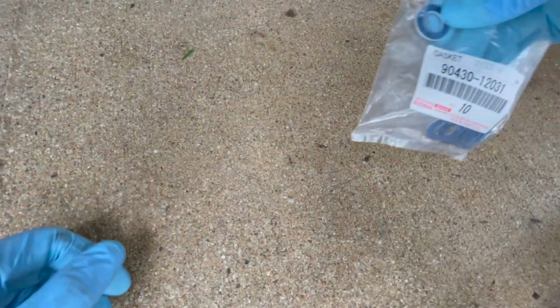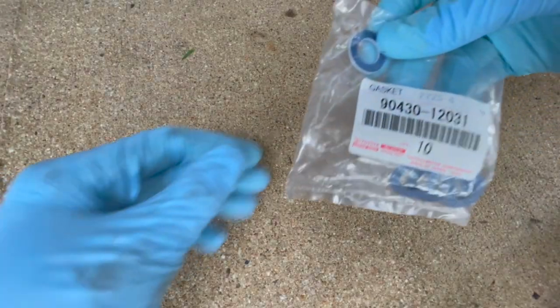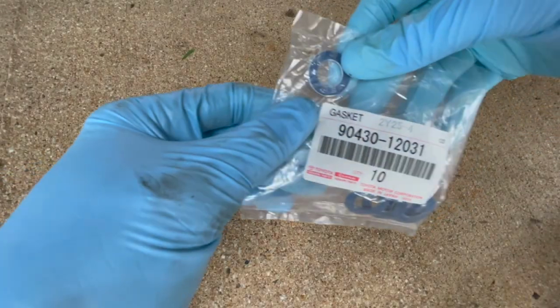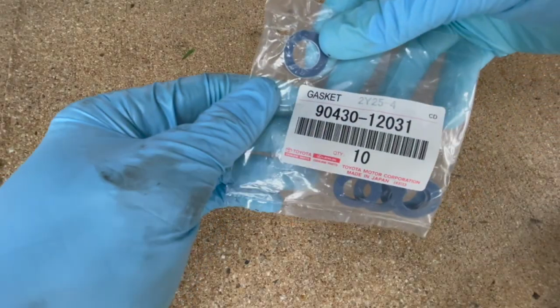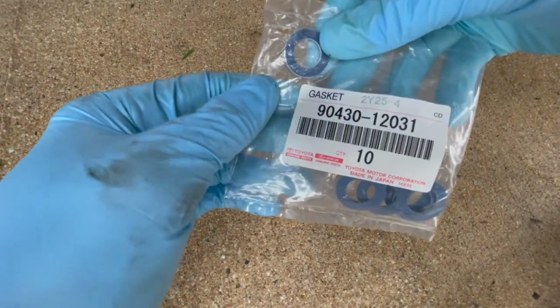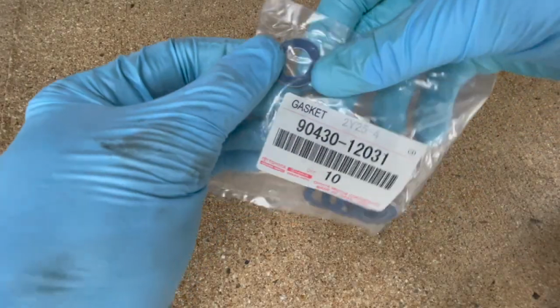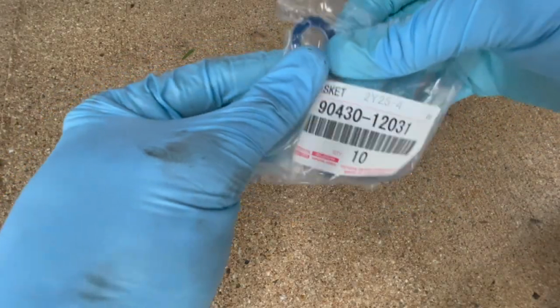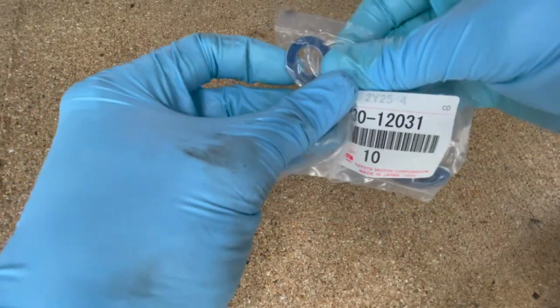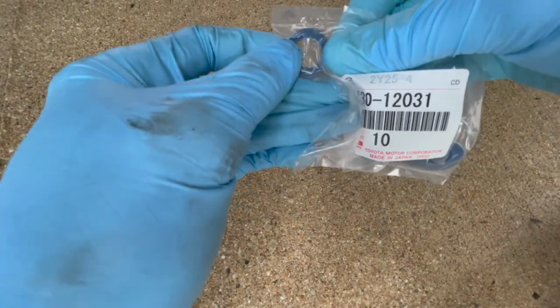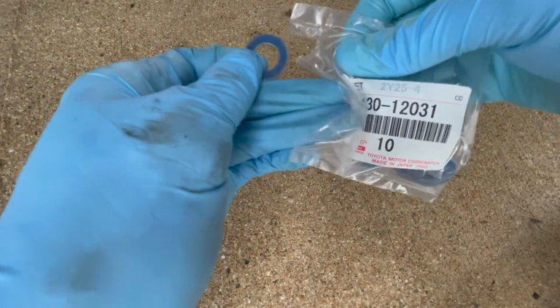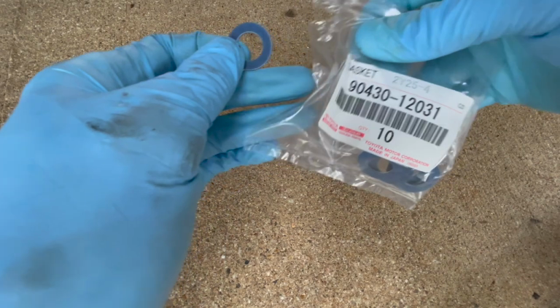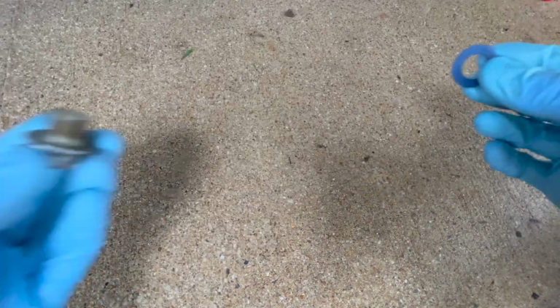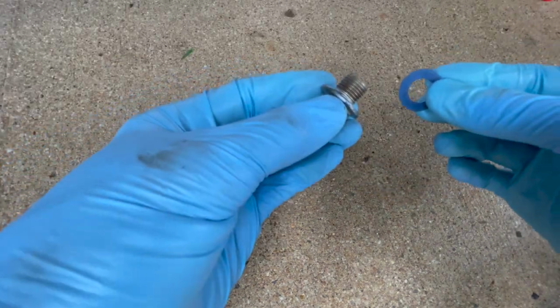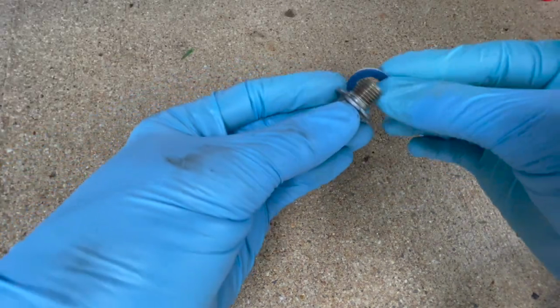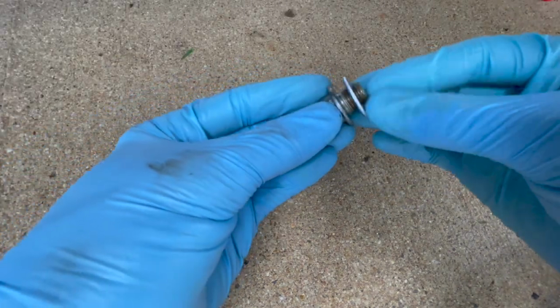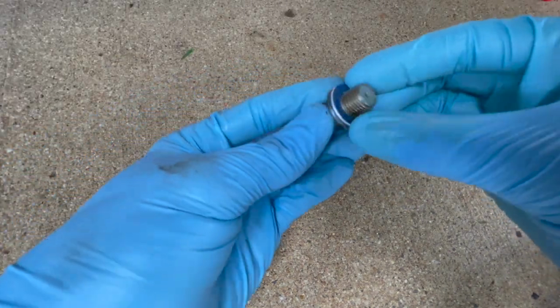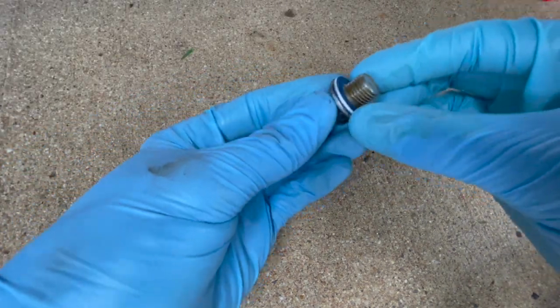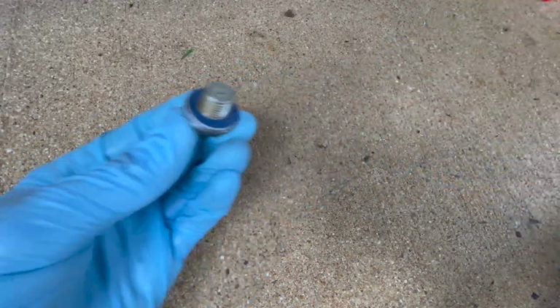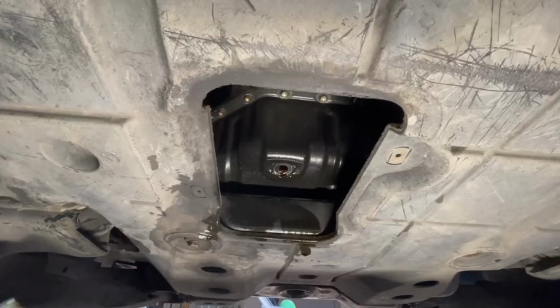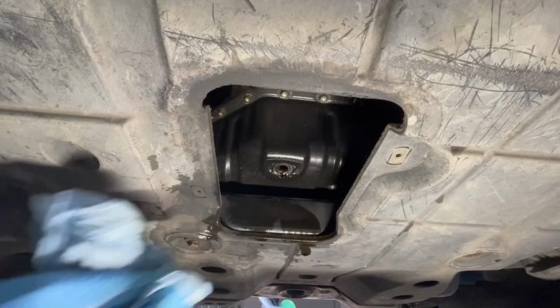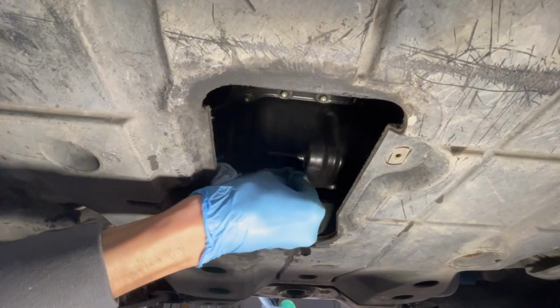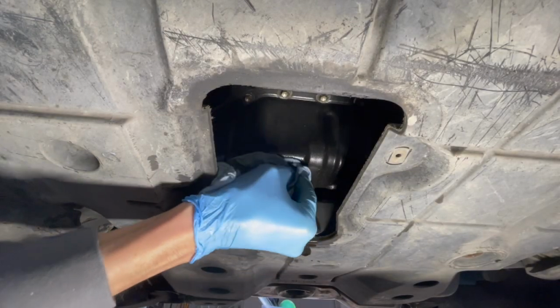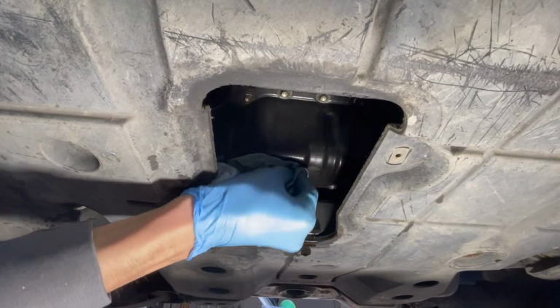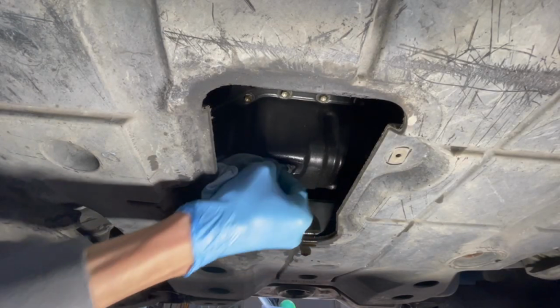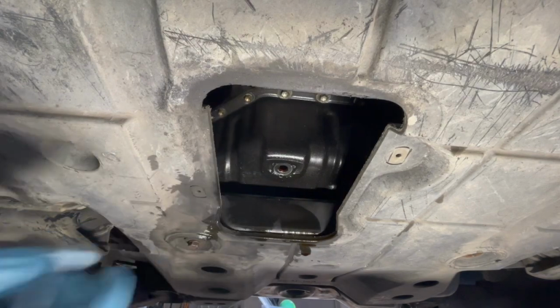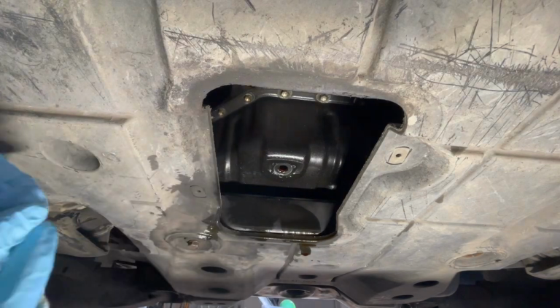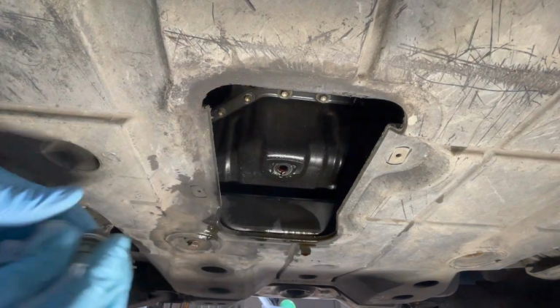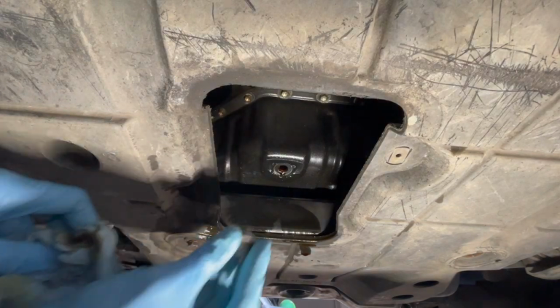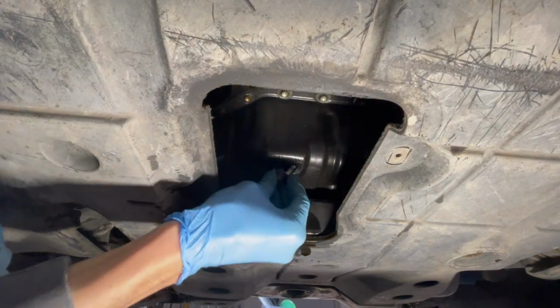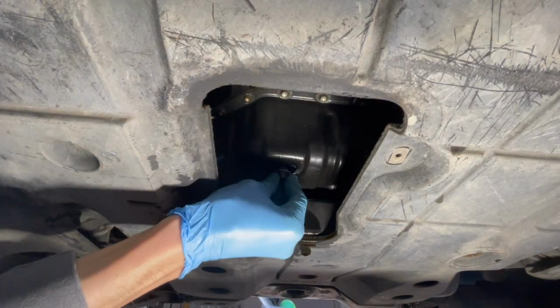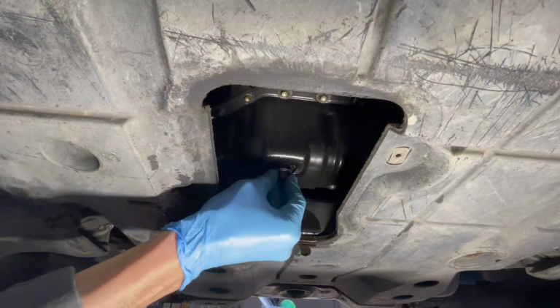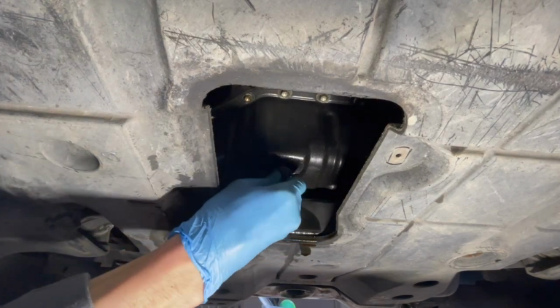Then we're ready to put on a new gasket — there's the part number. It doesn't matter which direction you put it on. Just wipe up any excess oil from the pan and go ahead and install that plug.